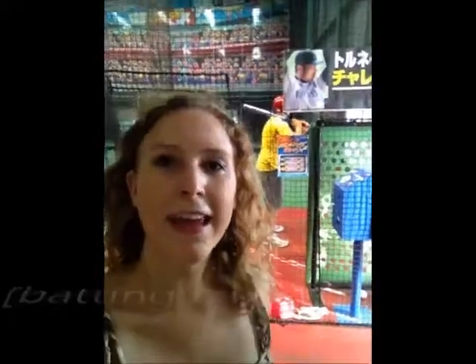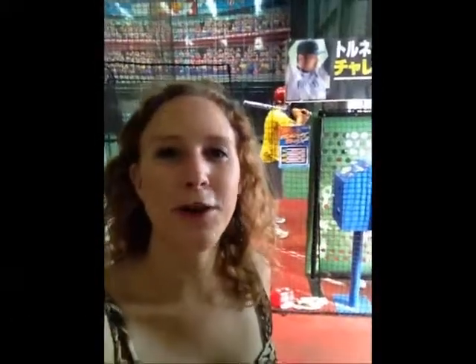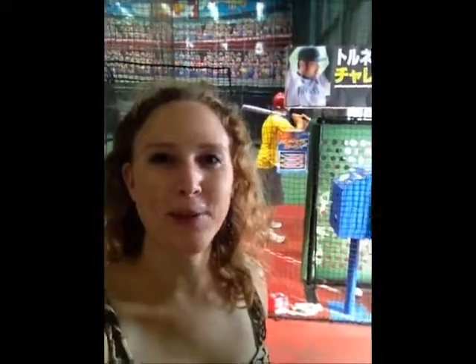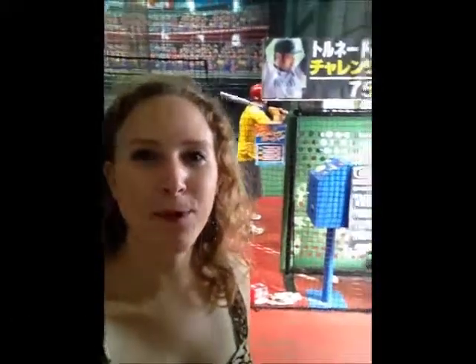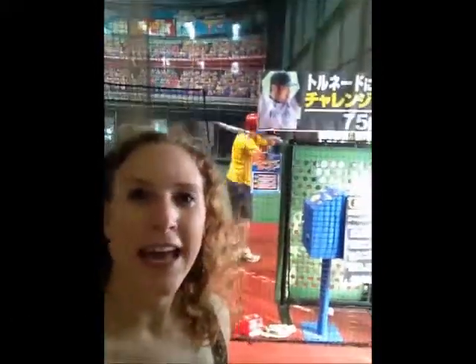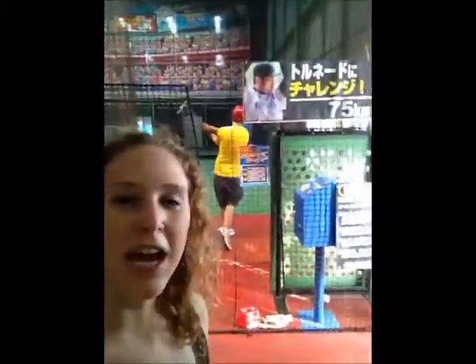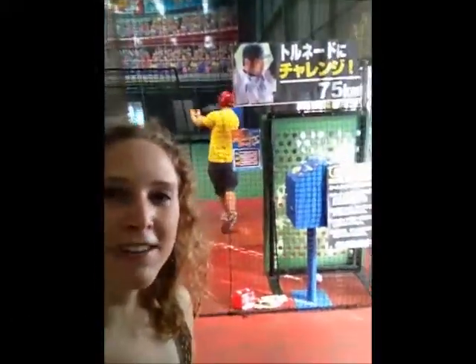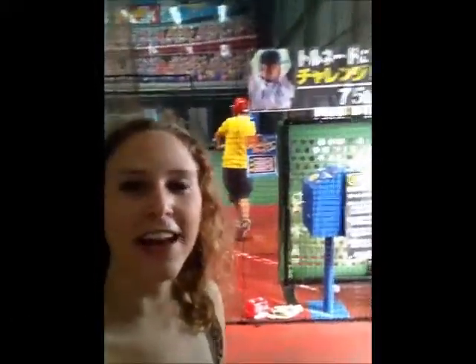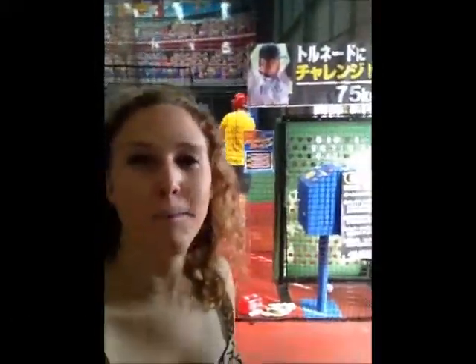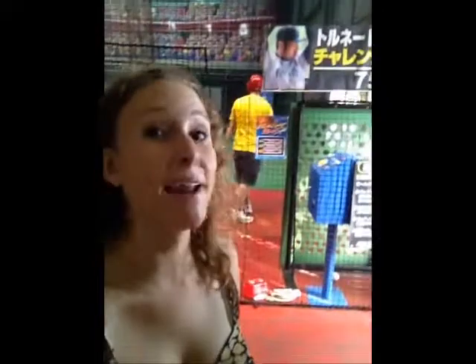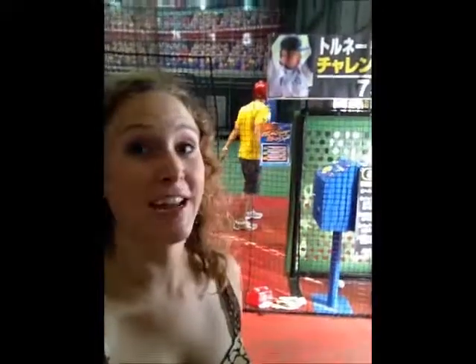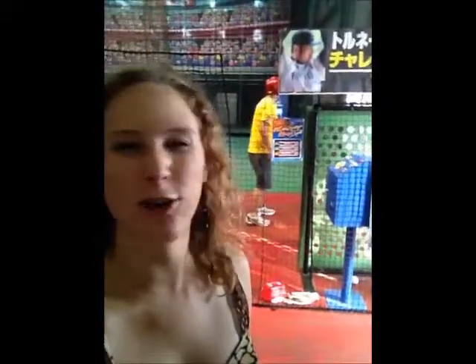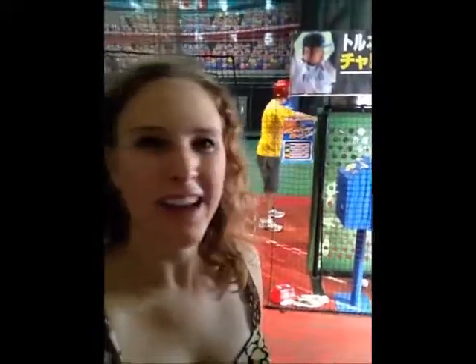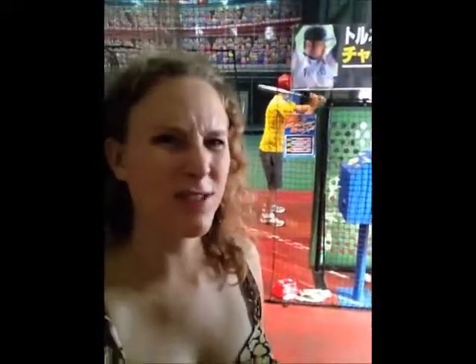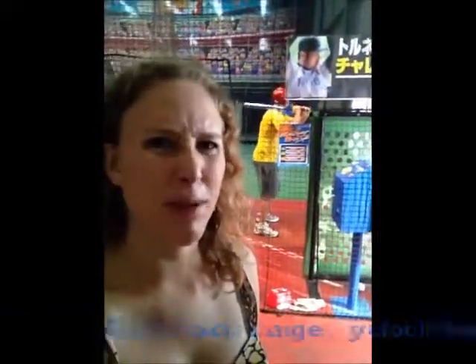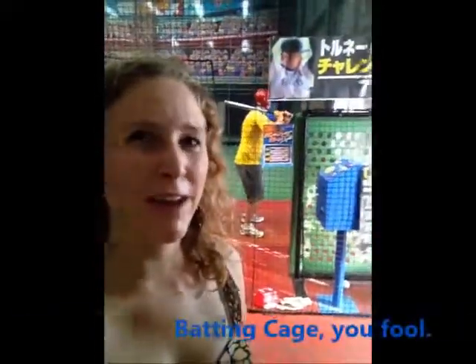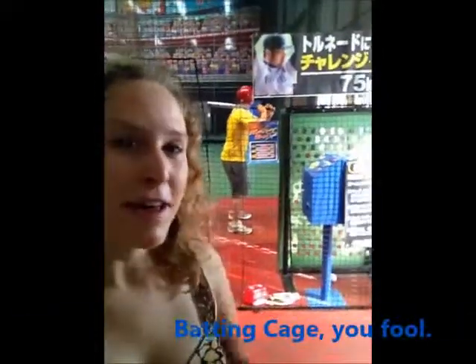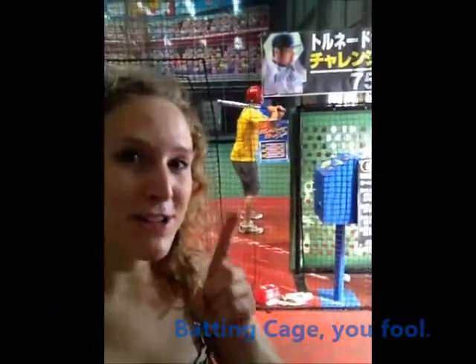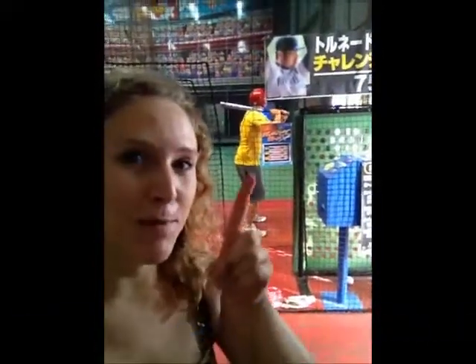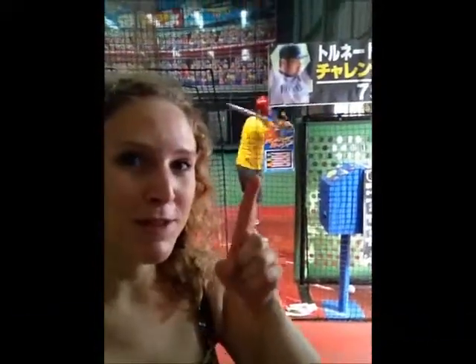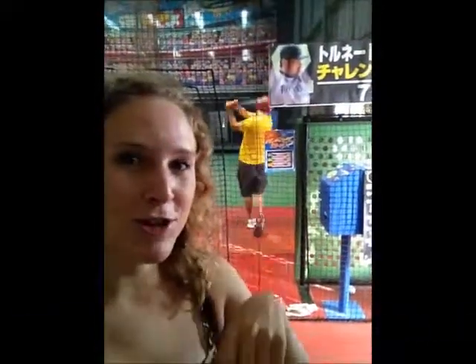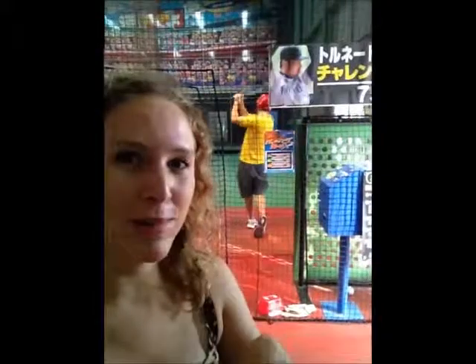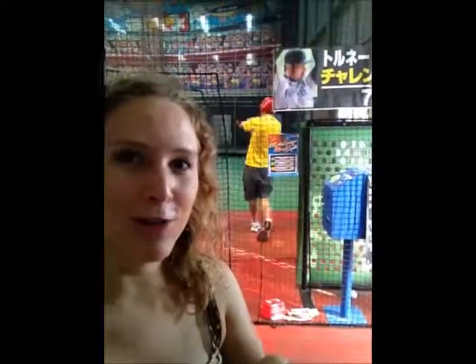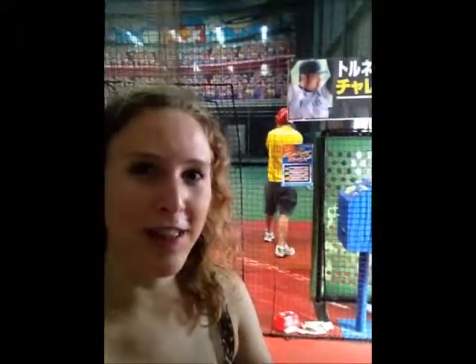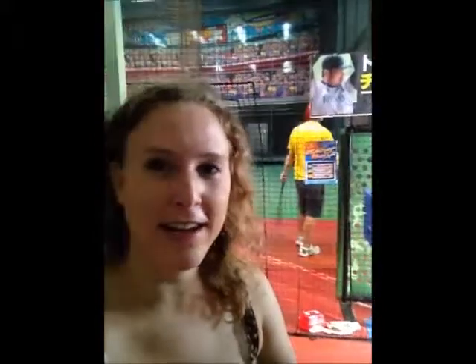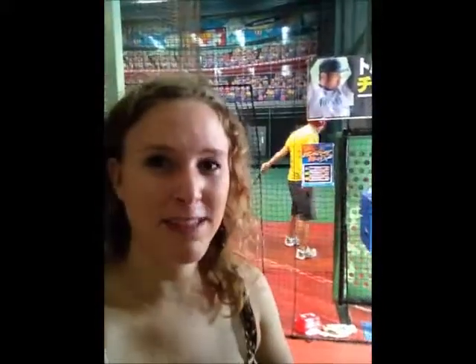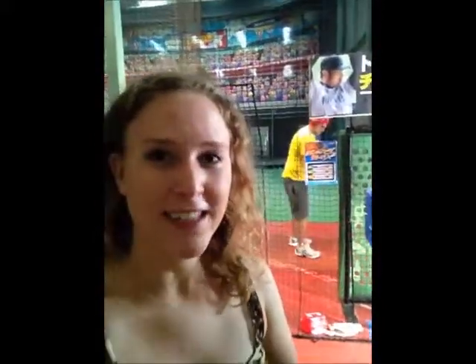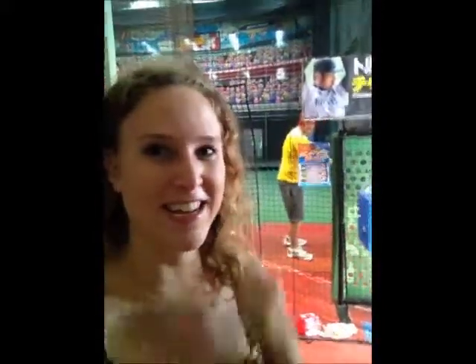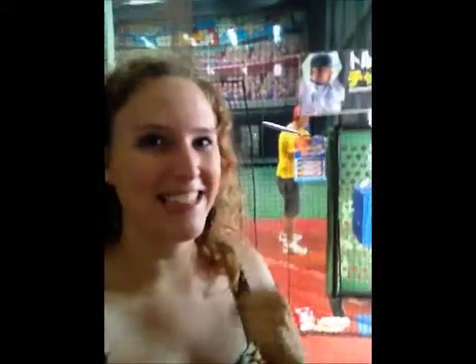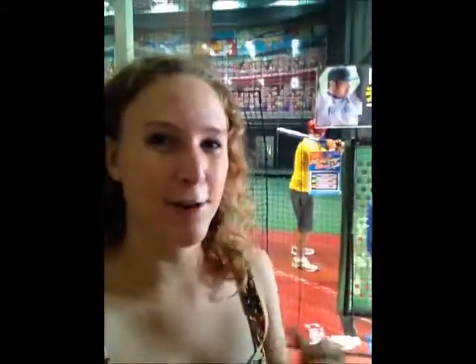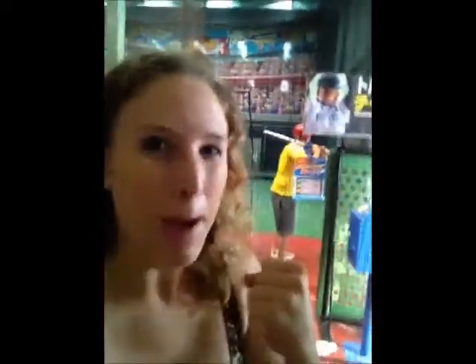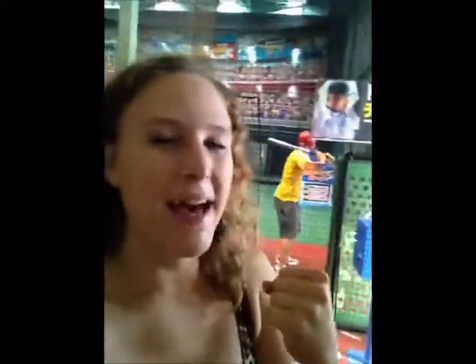Here we are, my good people, at a Japanese-style batting cage — or I think that's what you call it, batting ring. That's my friend Tom shooting some balls over there, and I'm going to try it next, so ganbare.